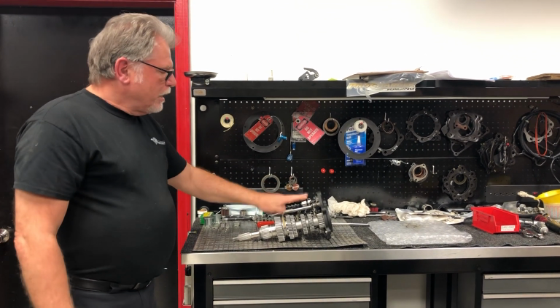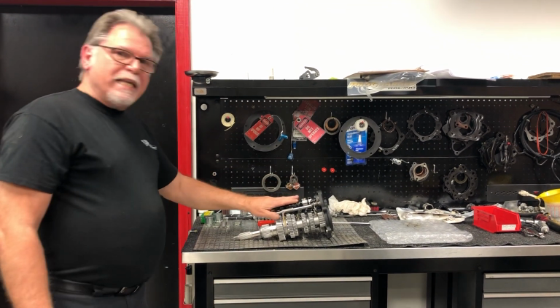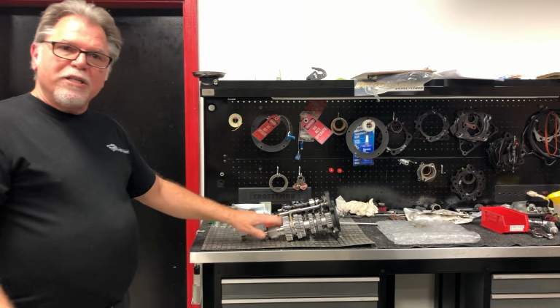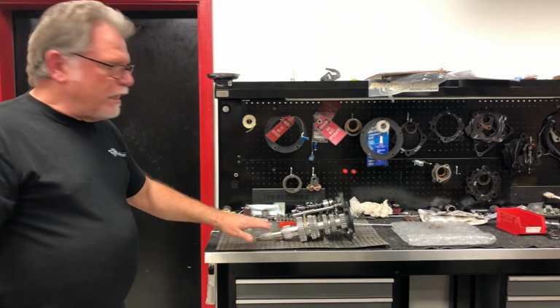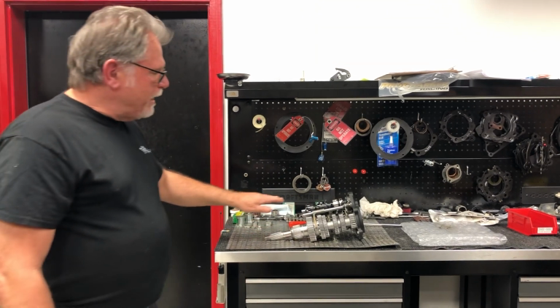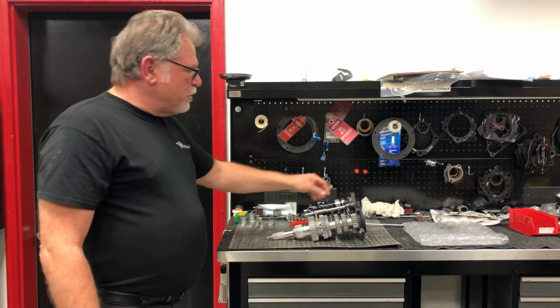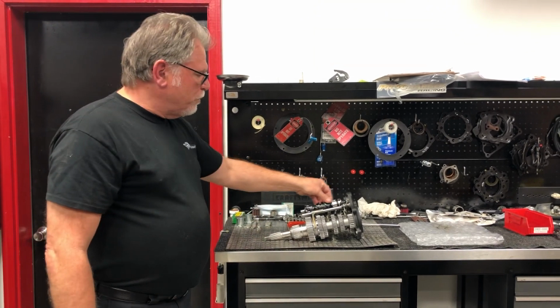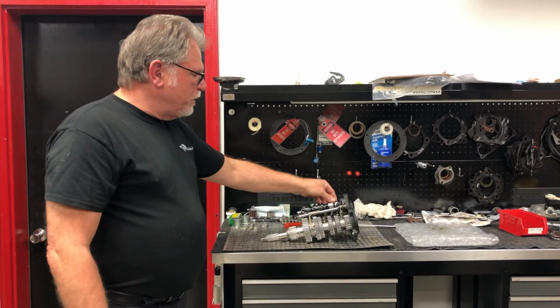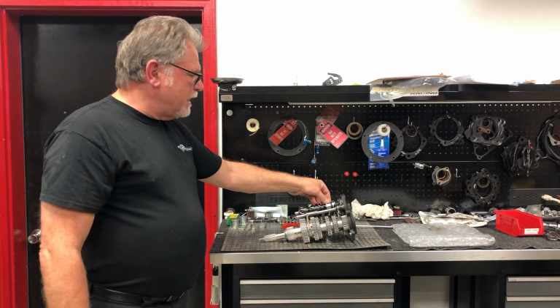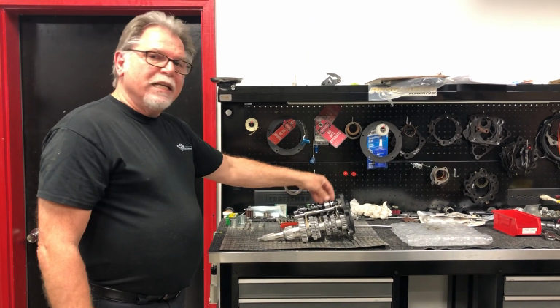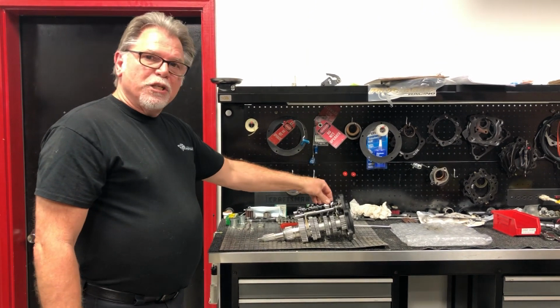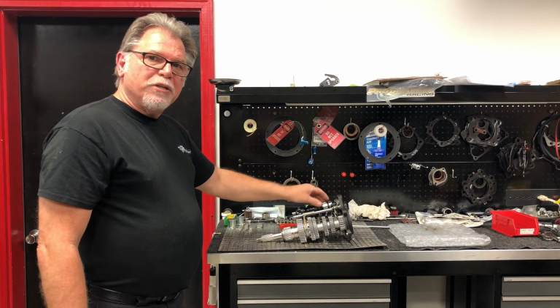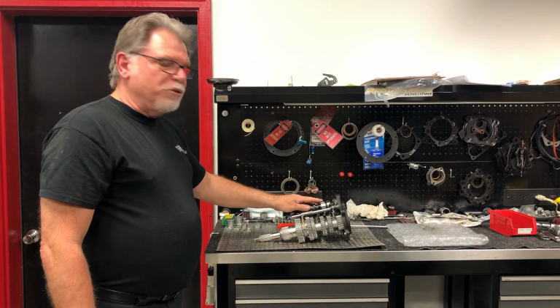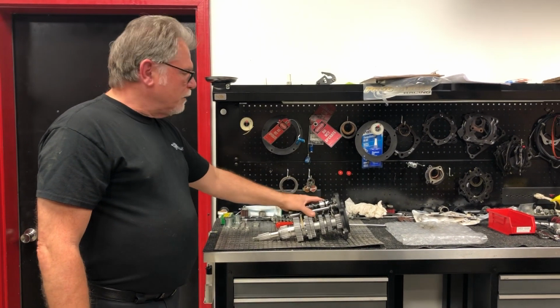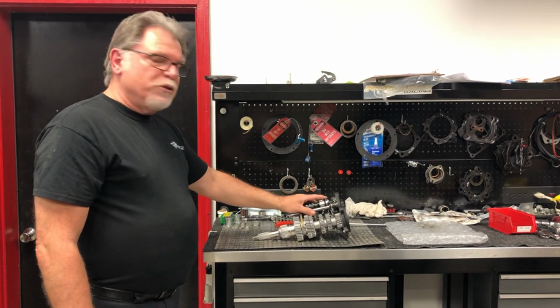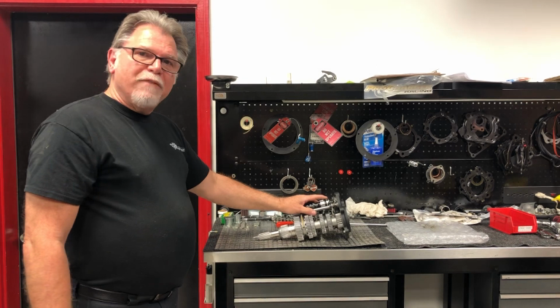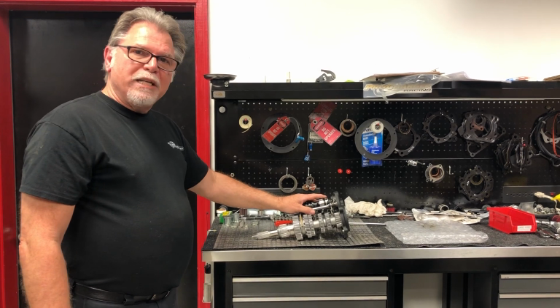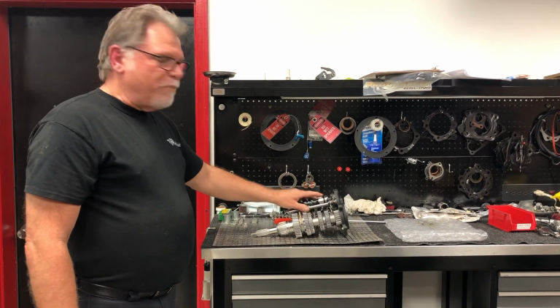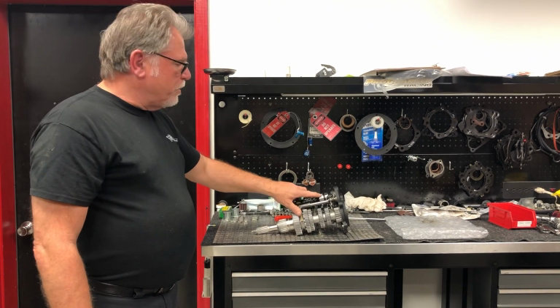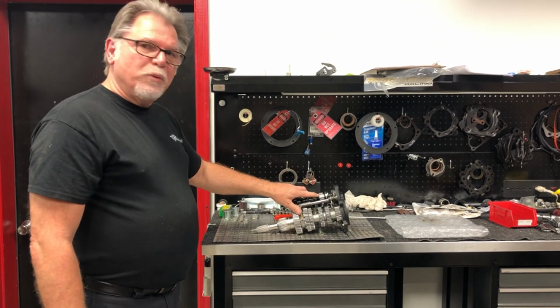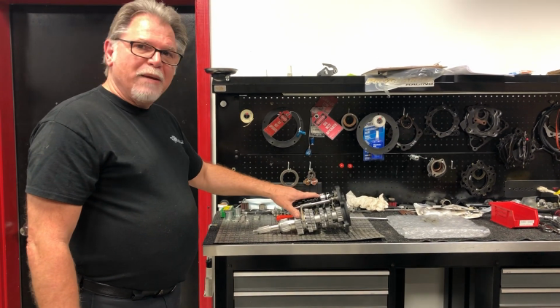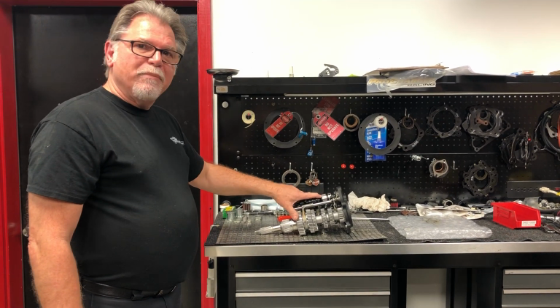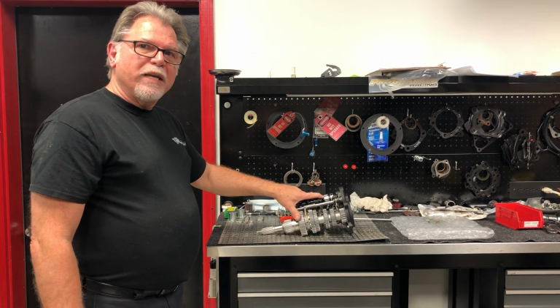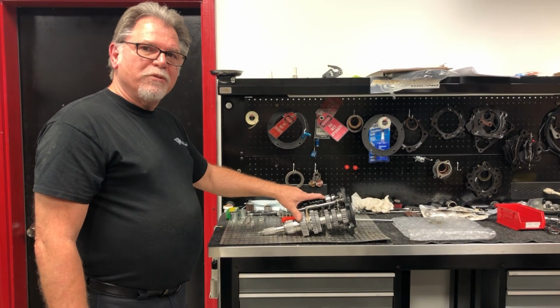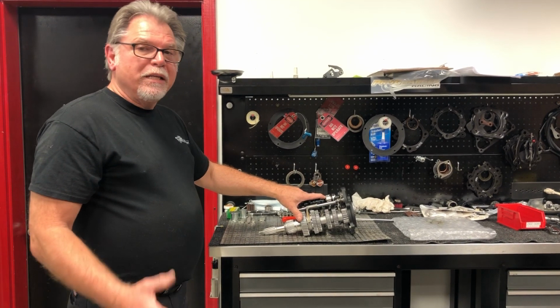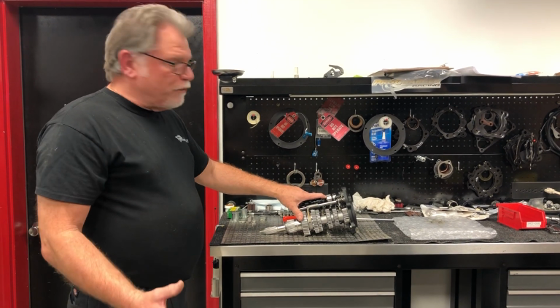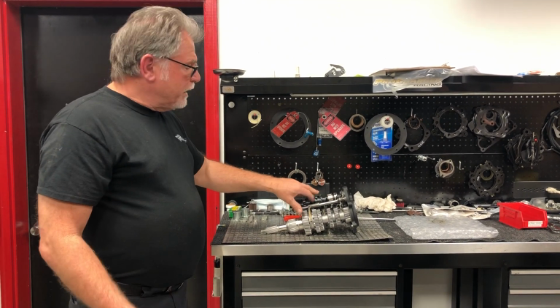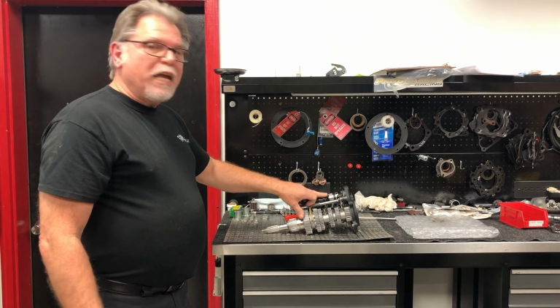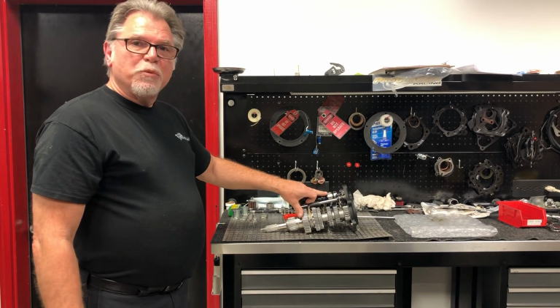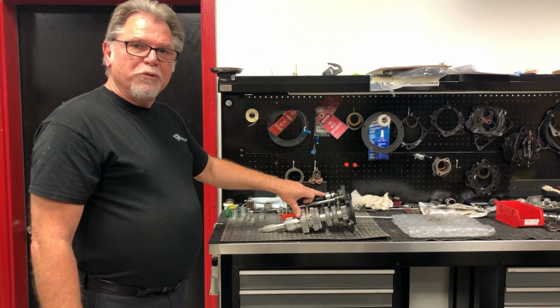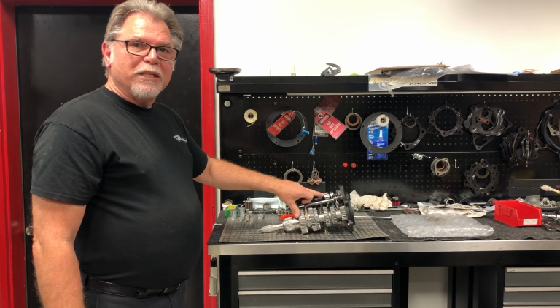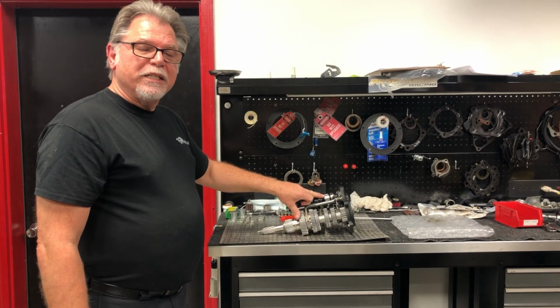The only thing I do want to mention is when you're putting these in, just make sure that you do have the right drum. The twin cam and the Milwaukee 8 drum is virtually the same — it's just where the neutral light switch is.